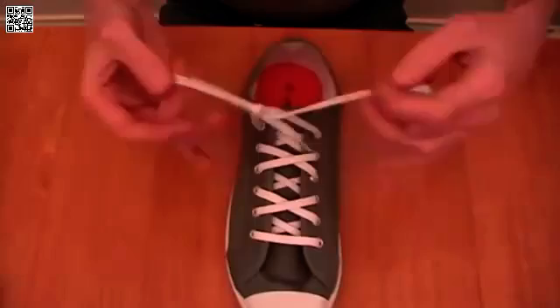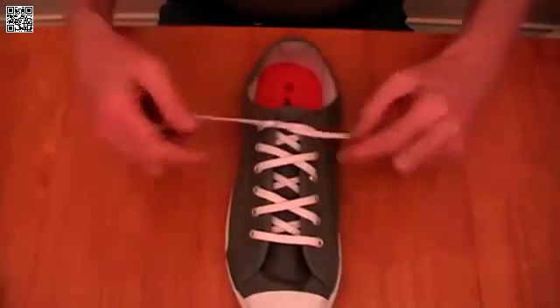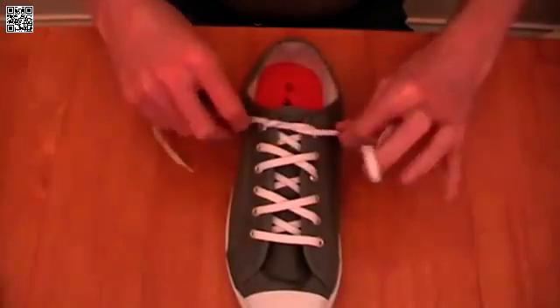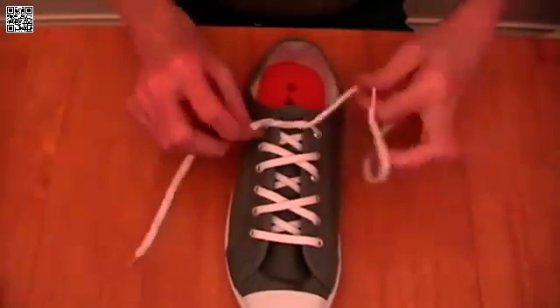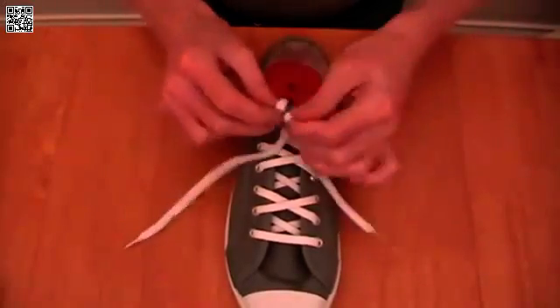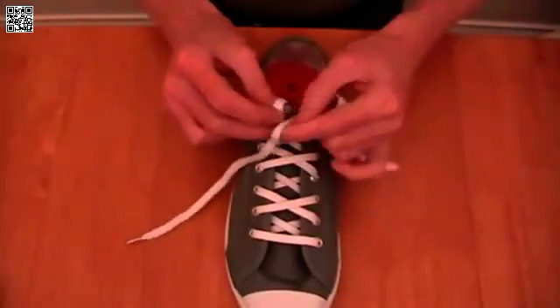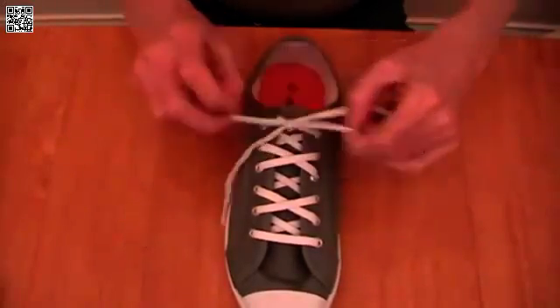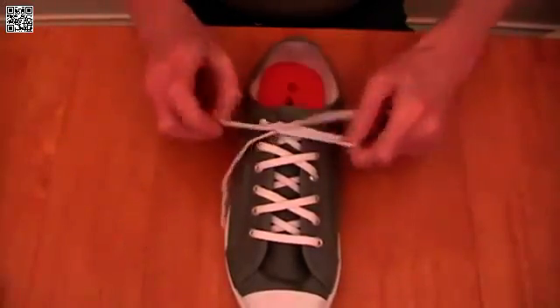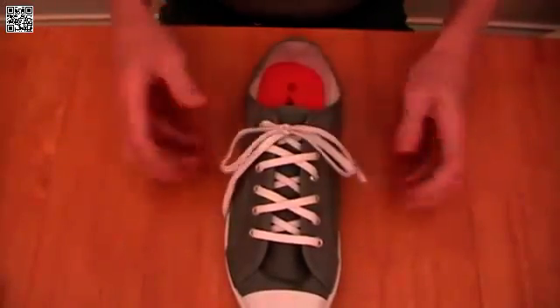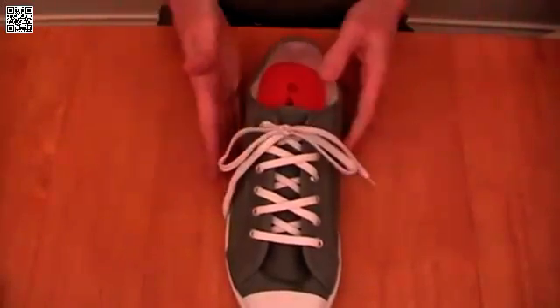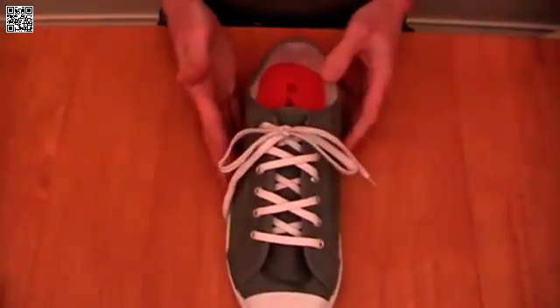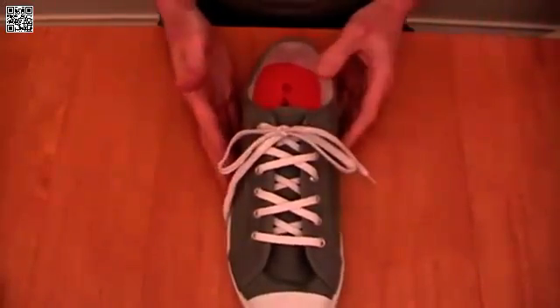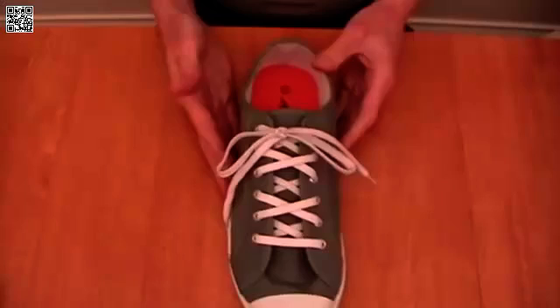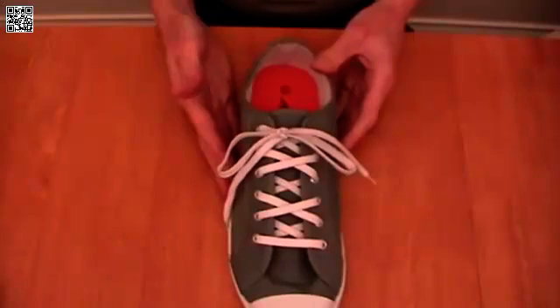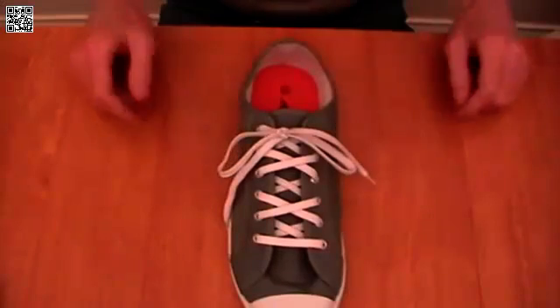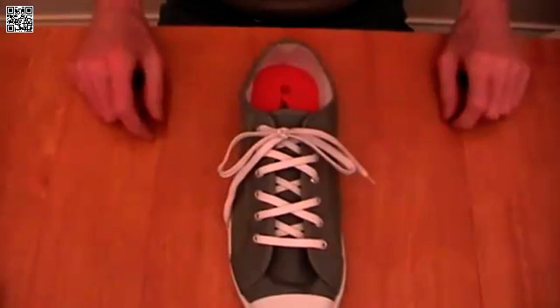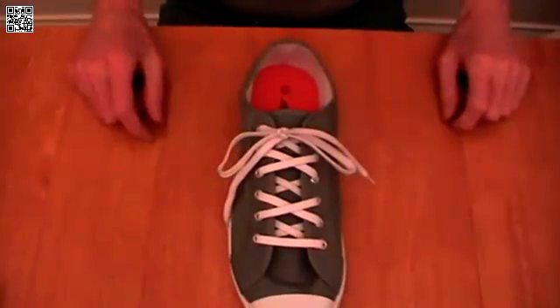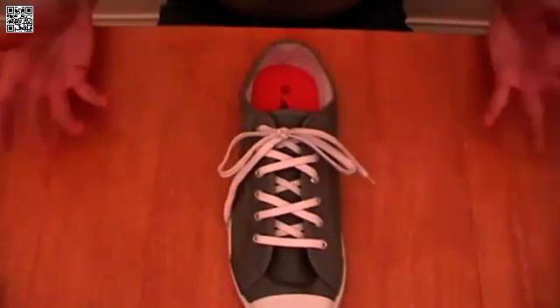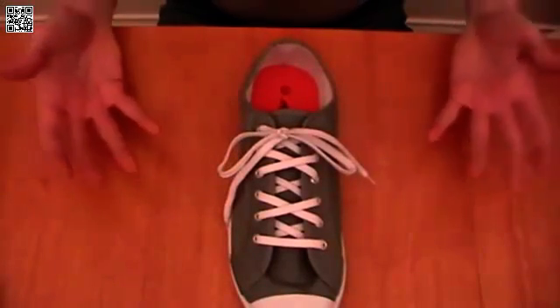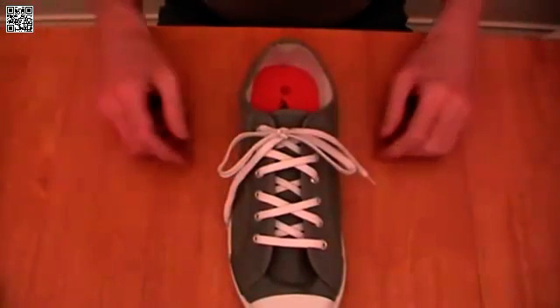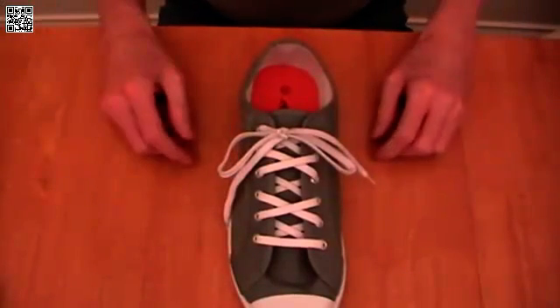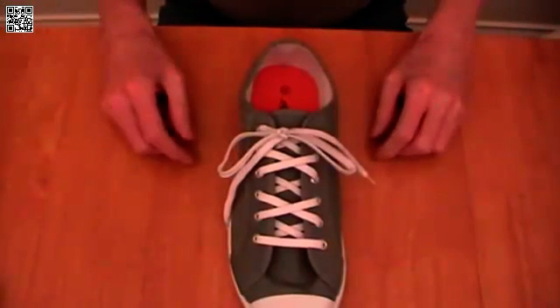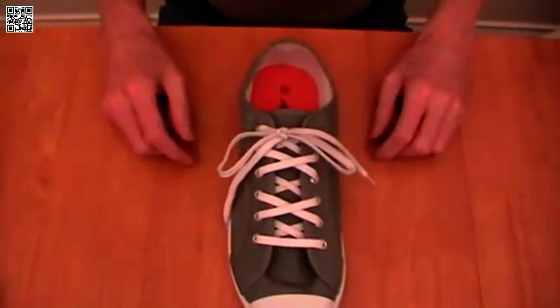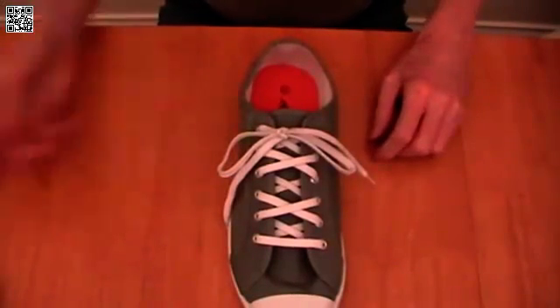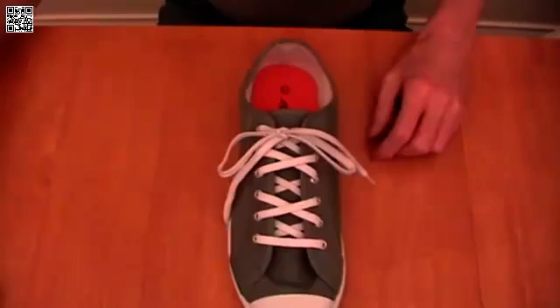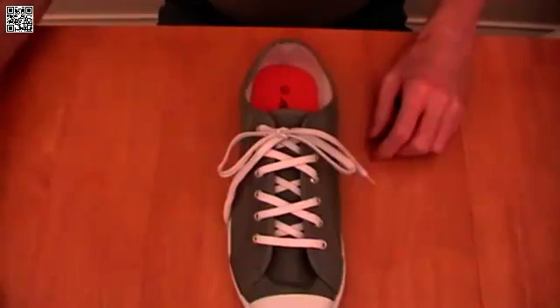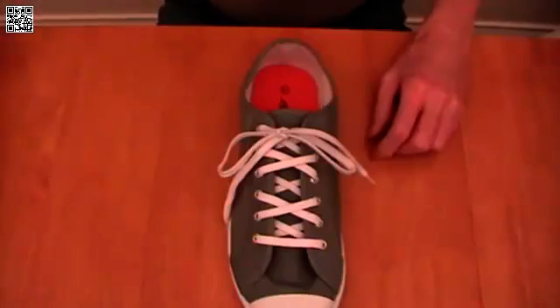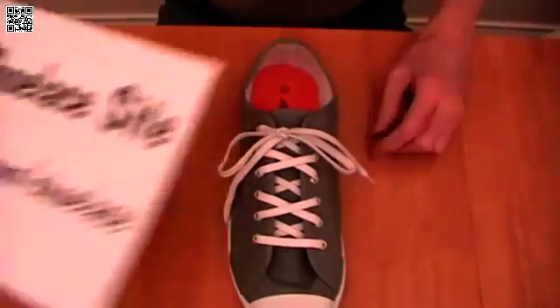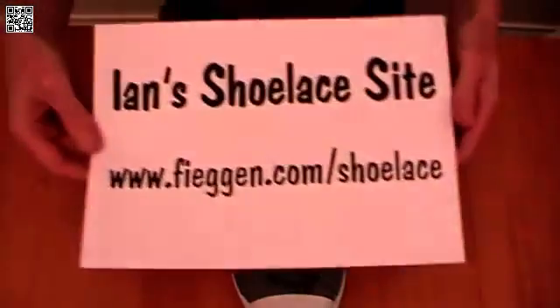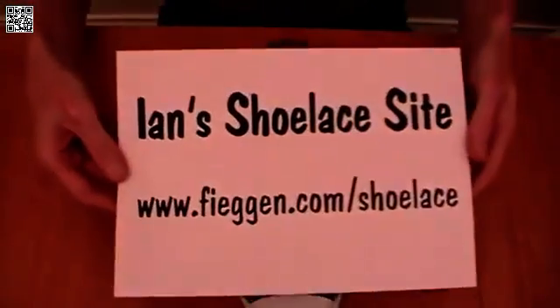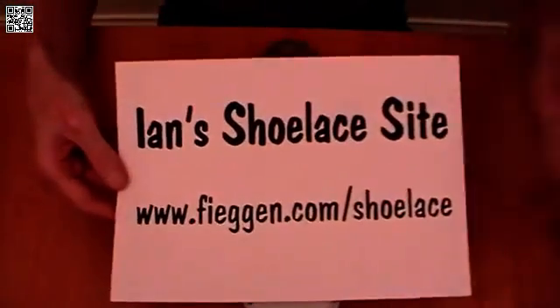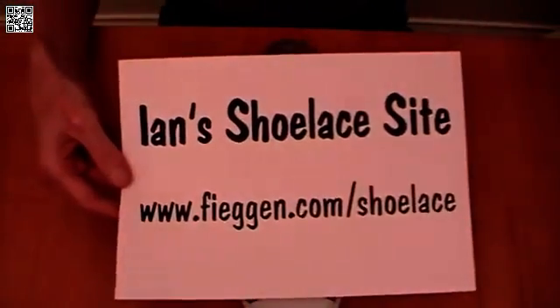When you're finished, tie it off with your shoelace knot. I'm using the world's fastest shoelace knot there. And that's it – over-under lacing. I hope you enjoyed it, and if you want more information, go to Ian's Shoelace site.